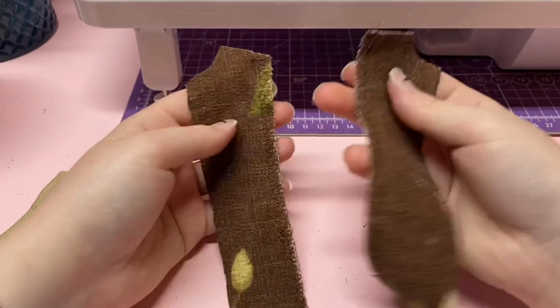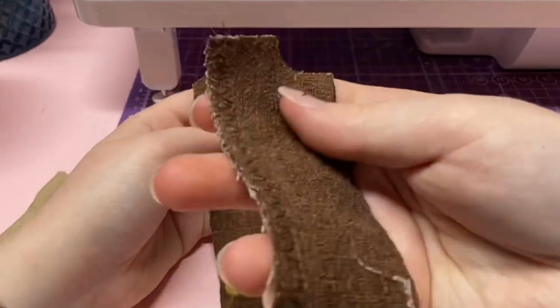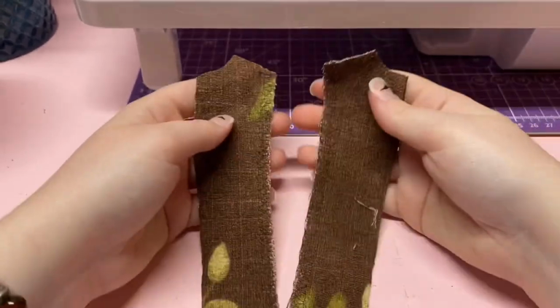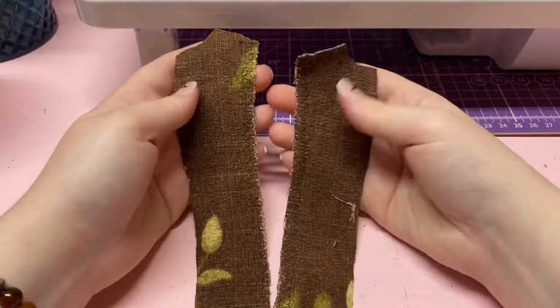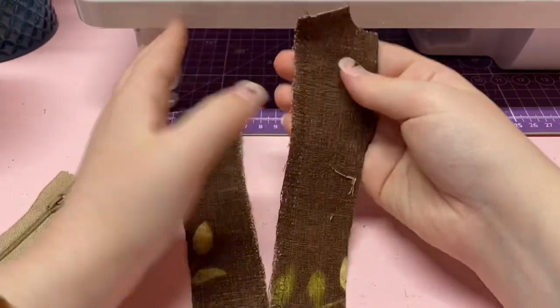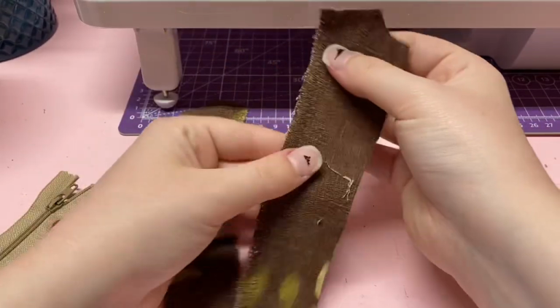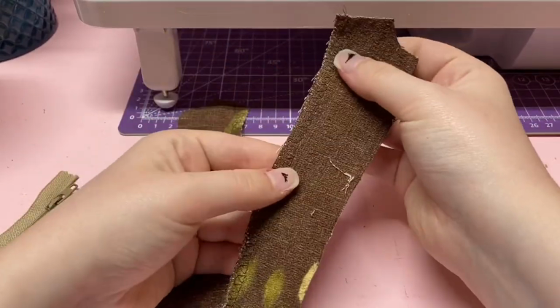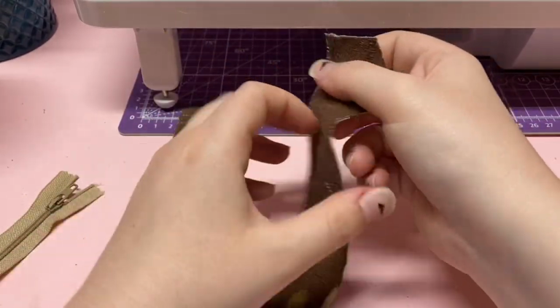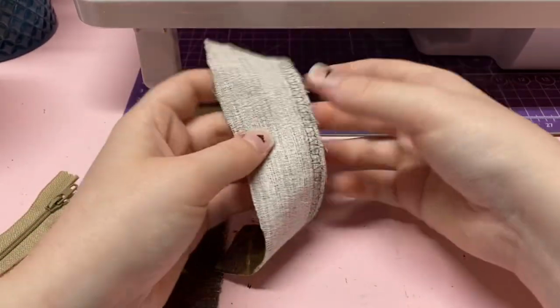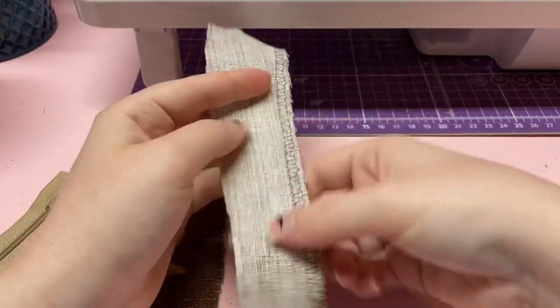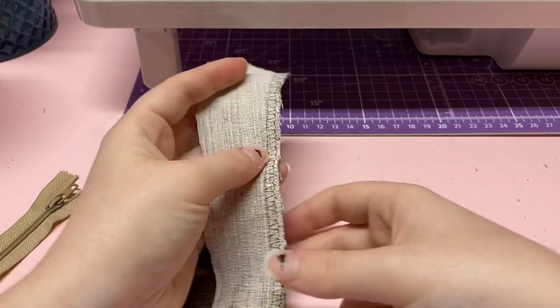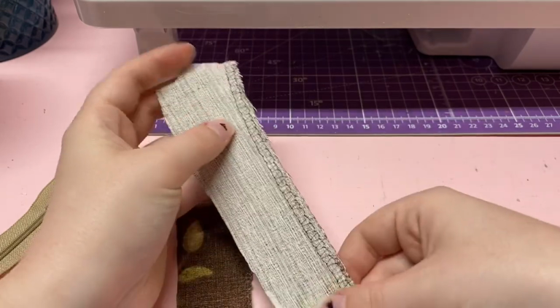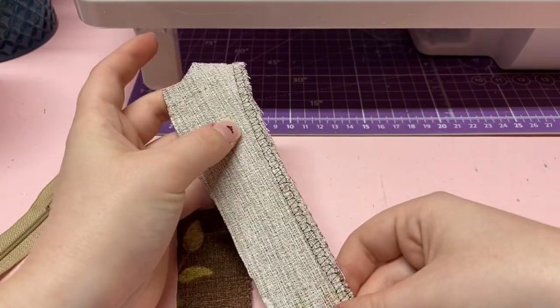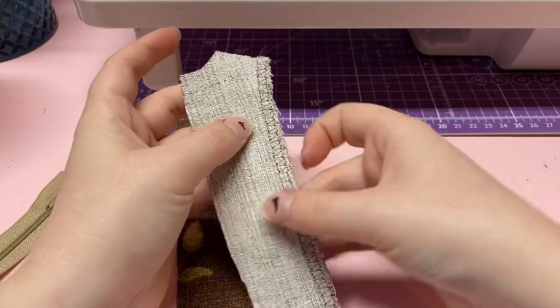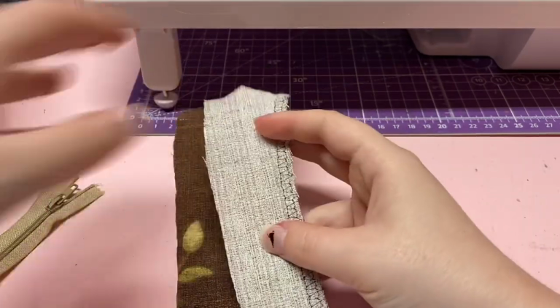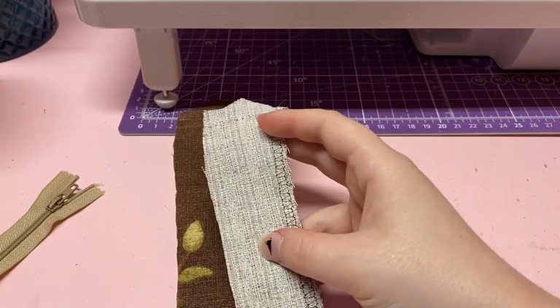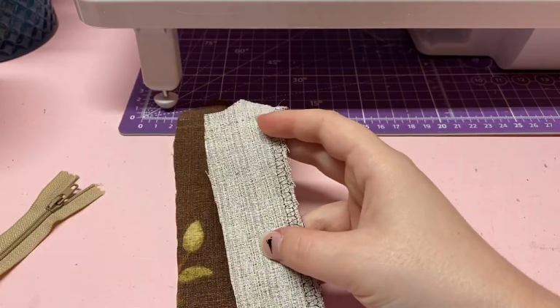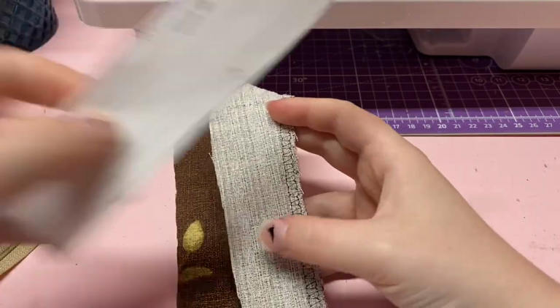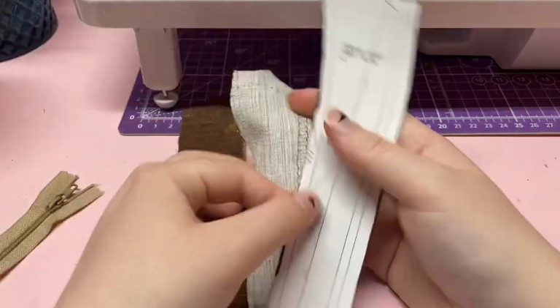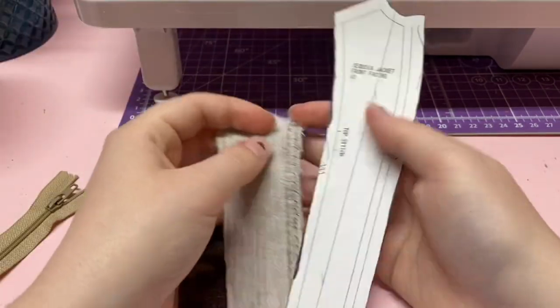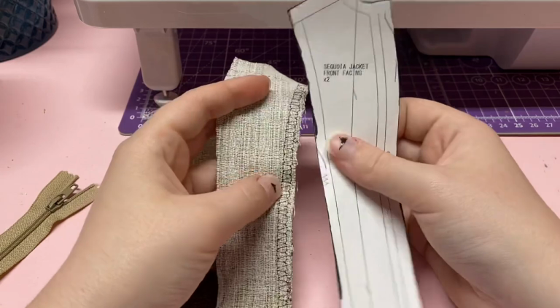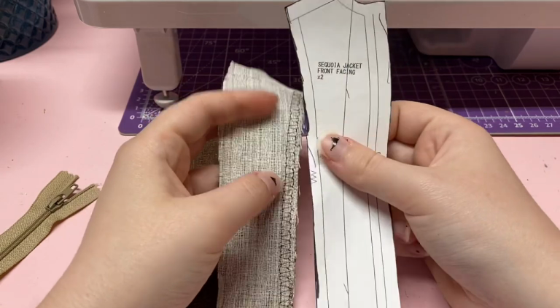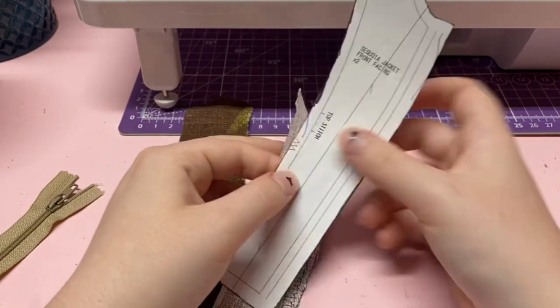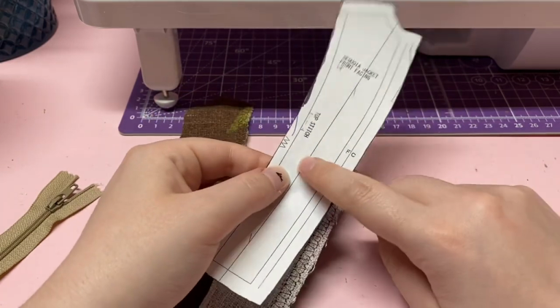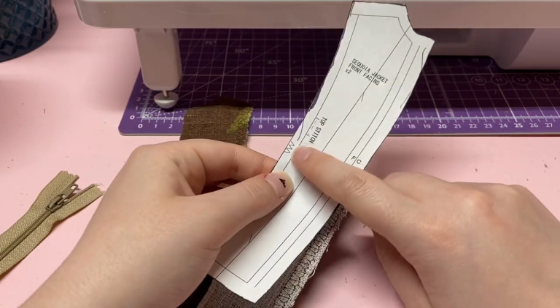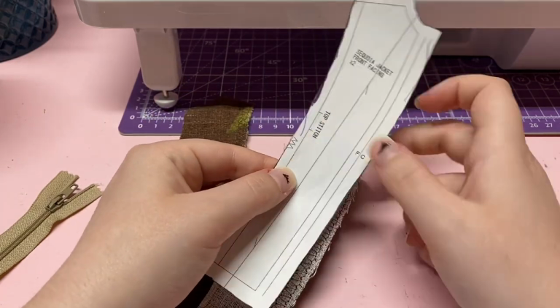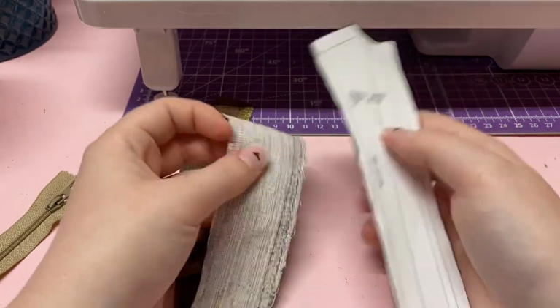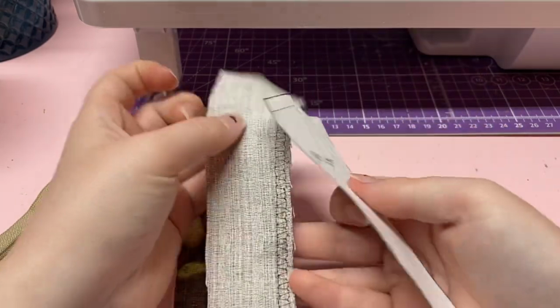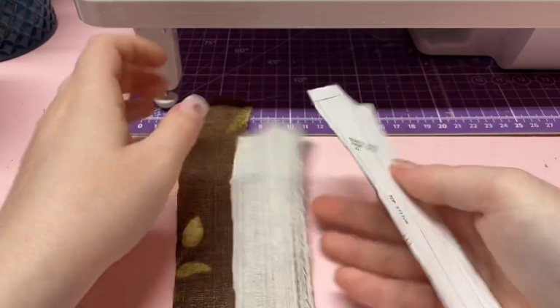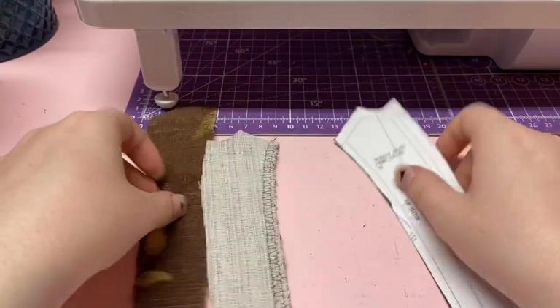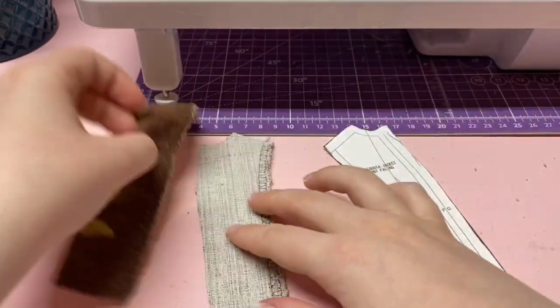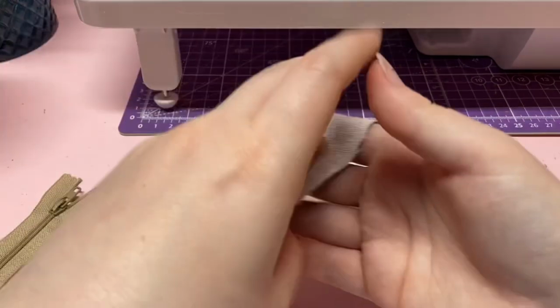Now you have to take your two lining pieces — I believe they're called the front facing pieces — and do a little locking stitch like it says on the pattern, the little zigzag, just to make sure it doesn't fray too much.